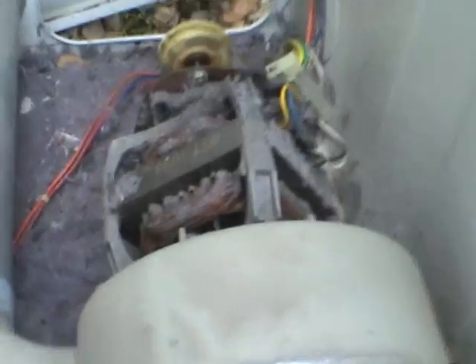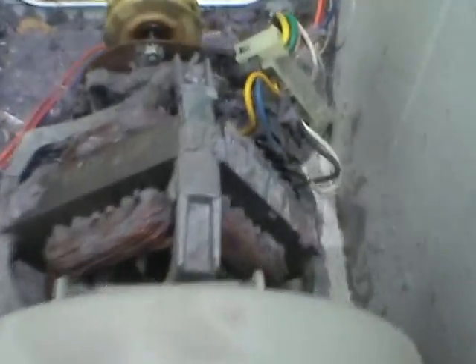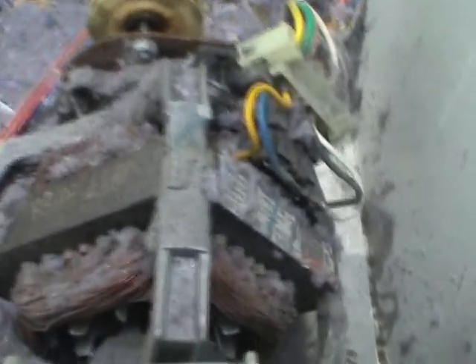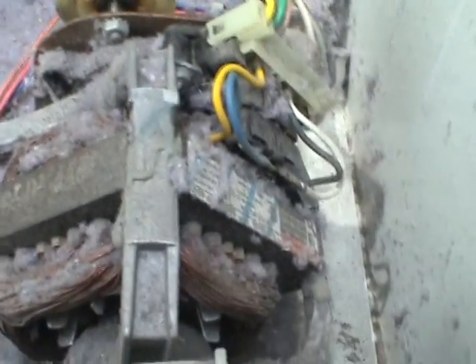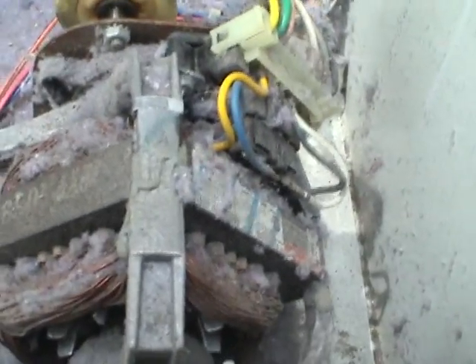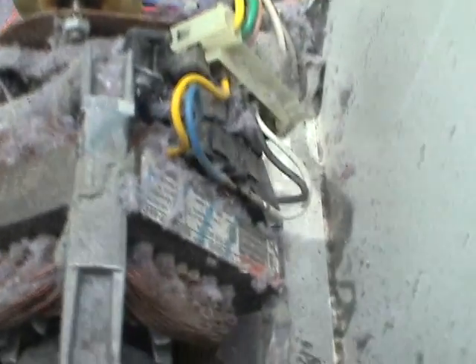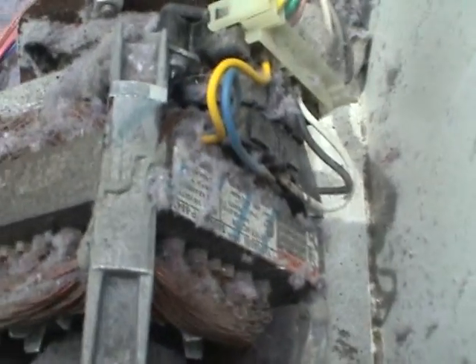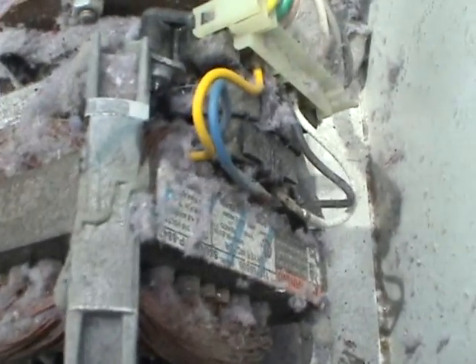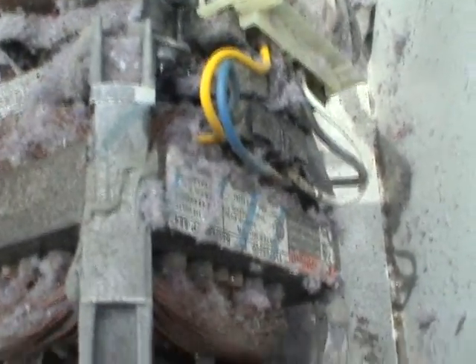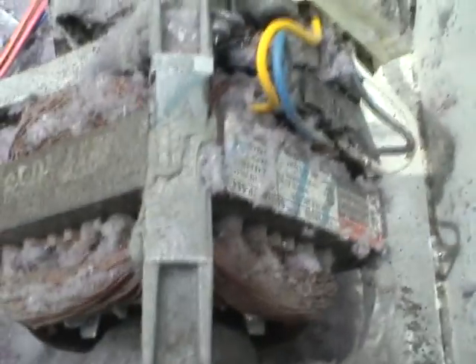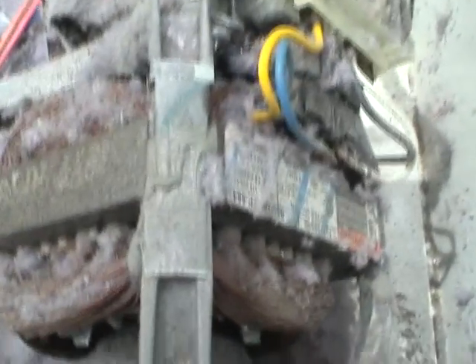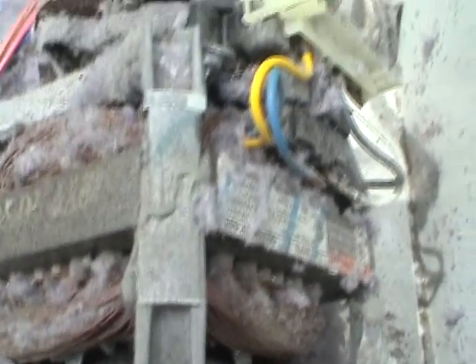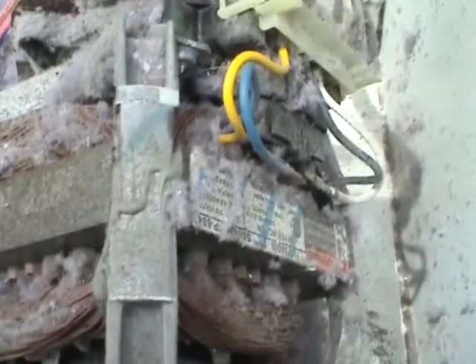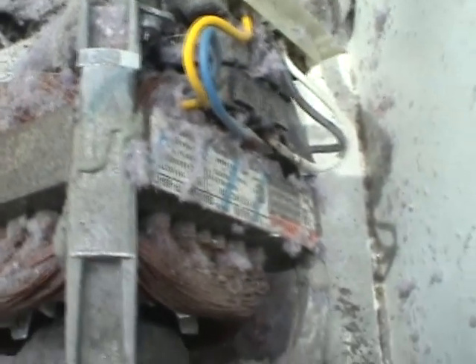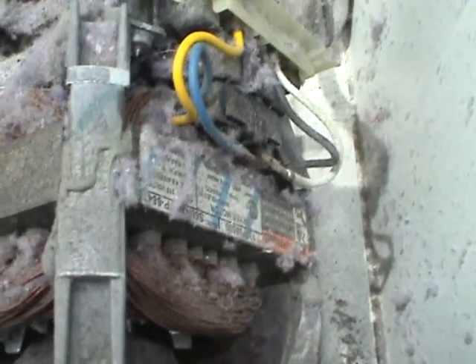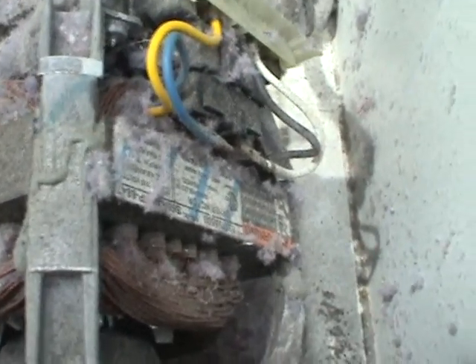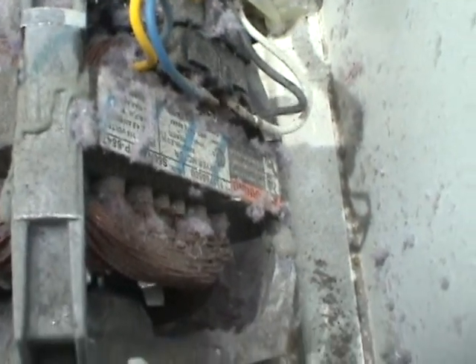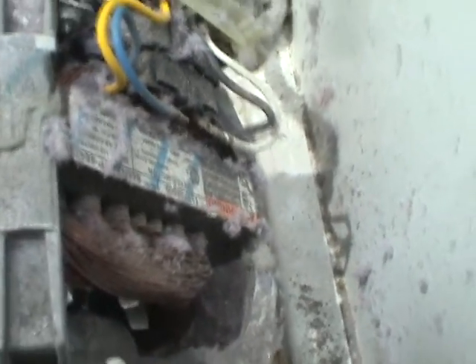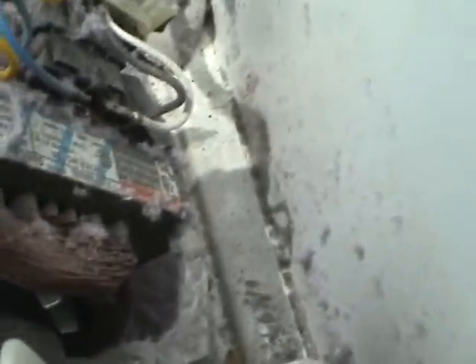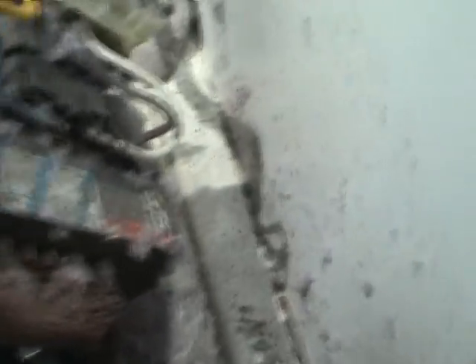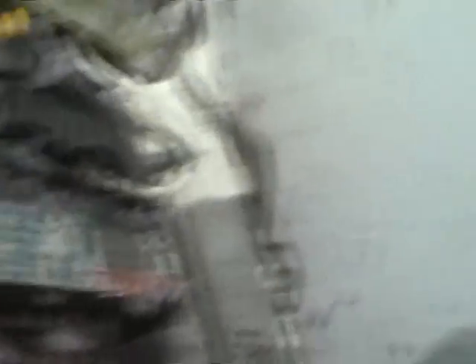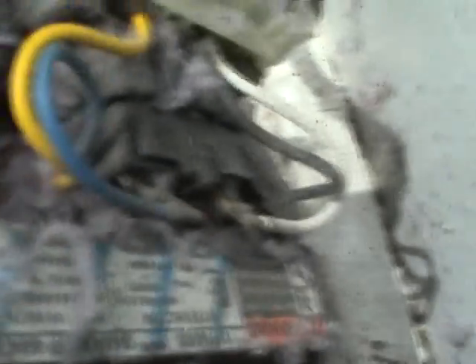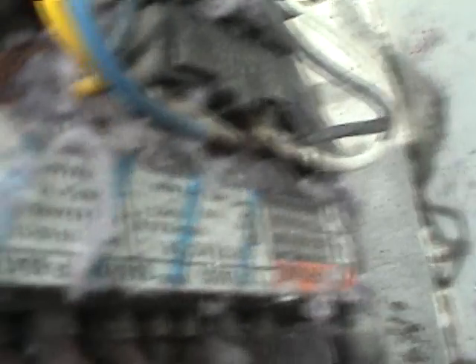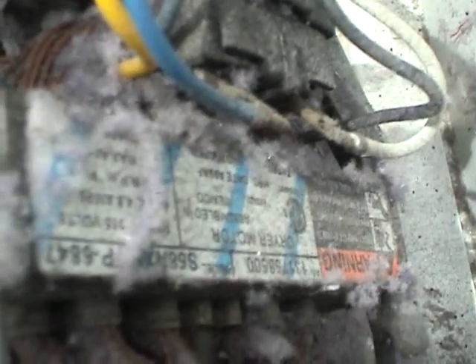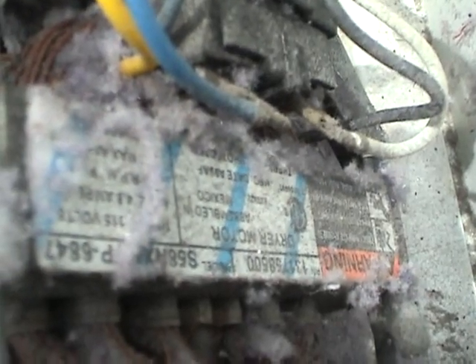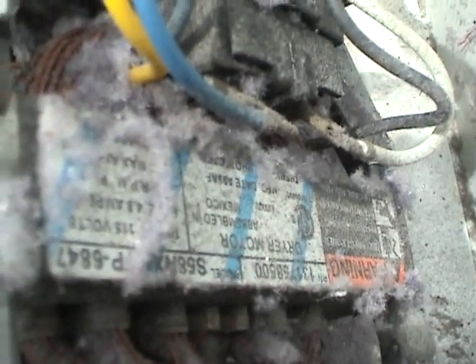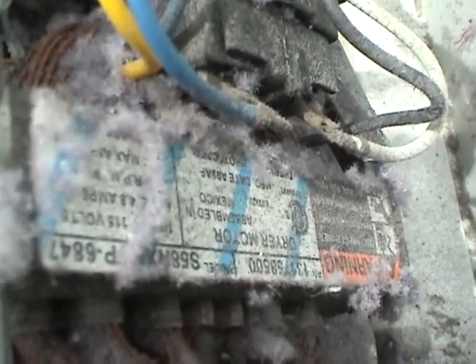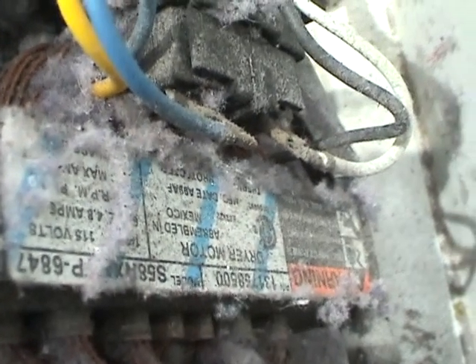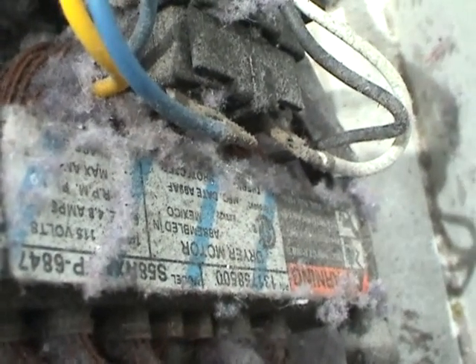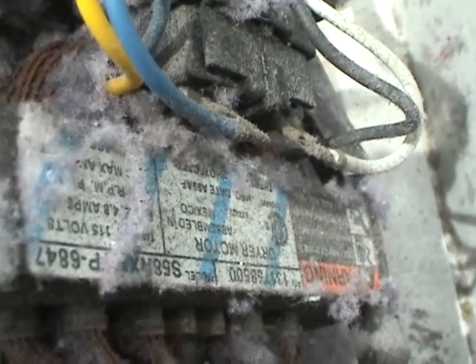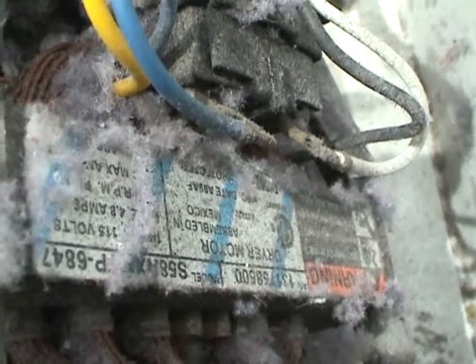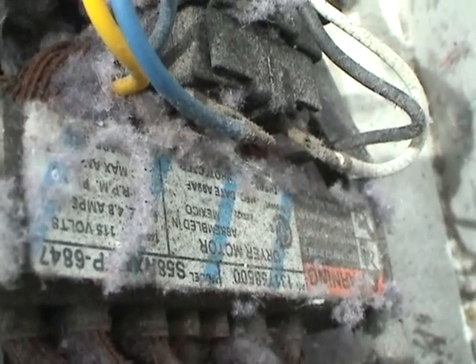Right behind it, we see a nice exposed AC motor. This guy runs on about 120 volts, I imagine — I'm probably going to figure that out later. These specification panels right there are very useful things to read.